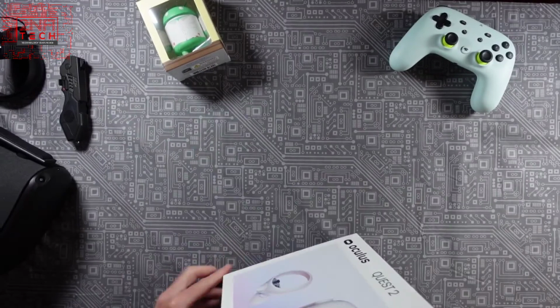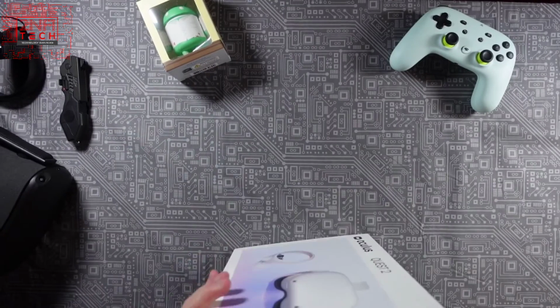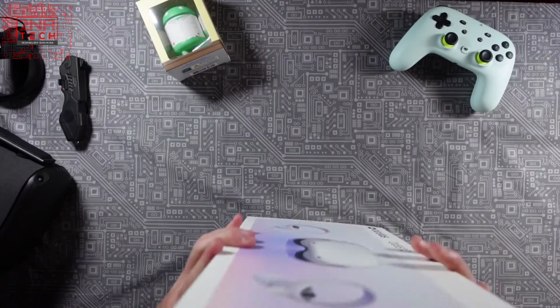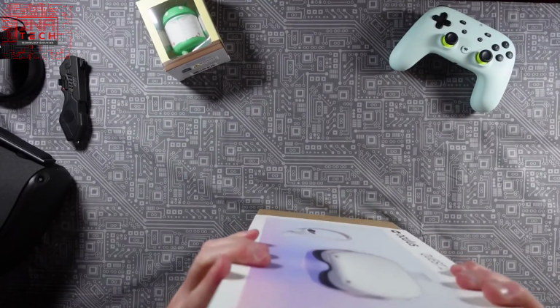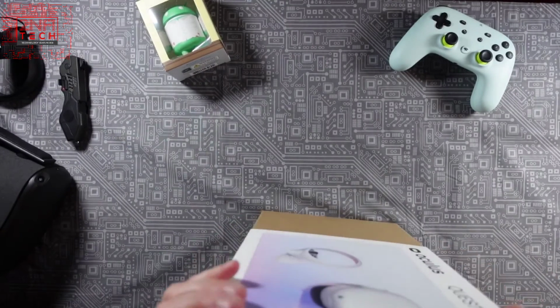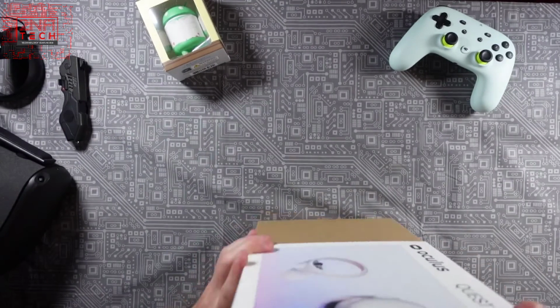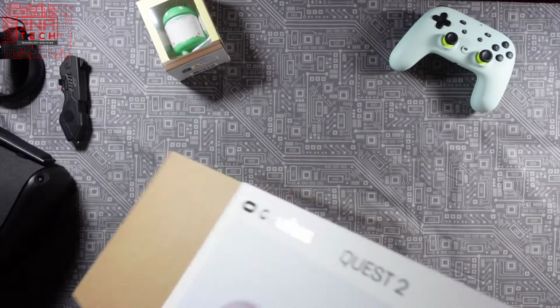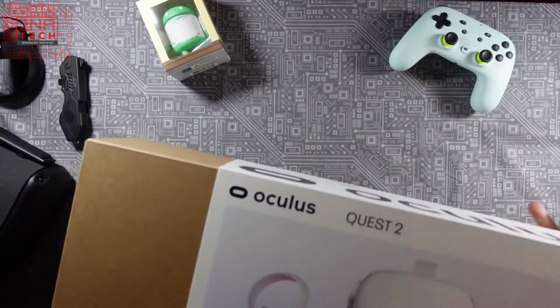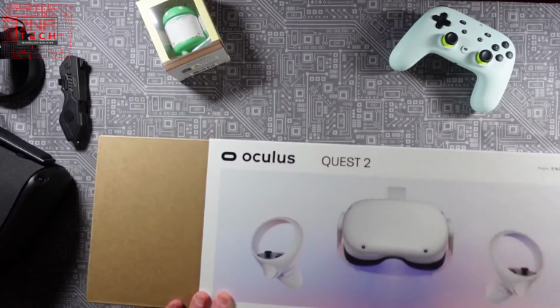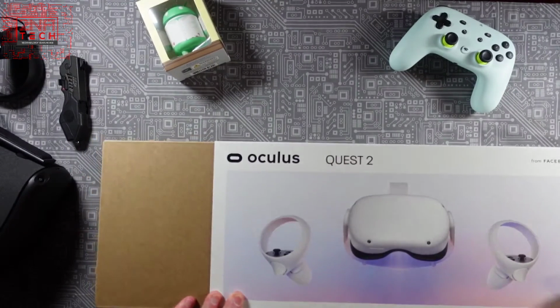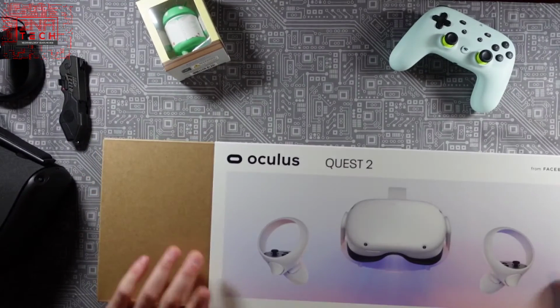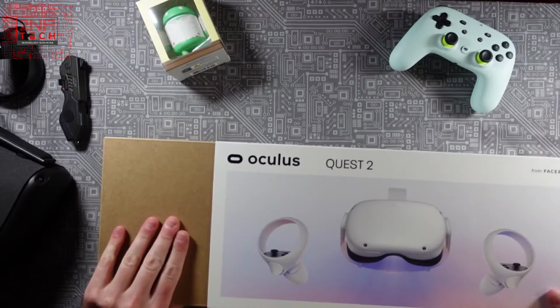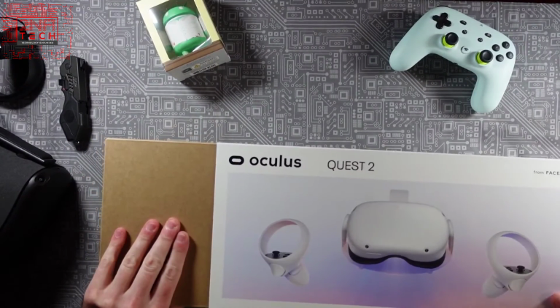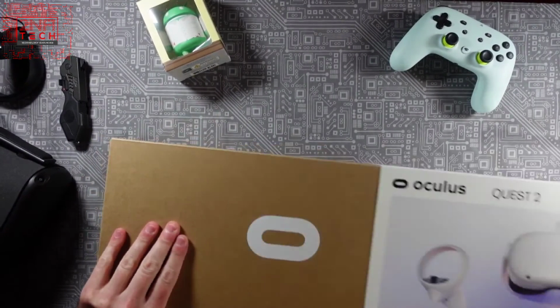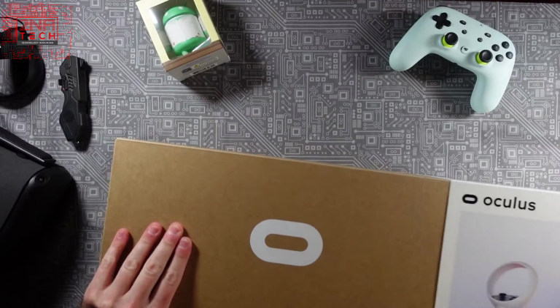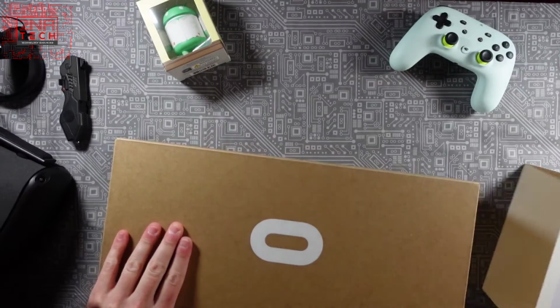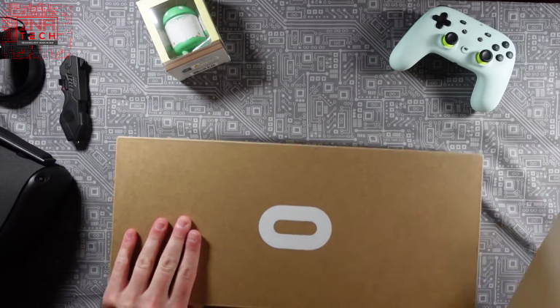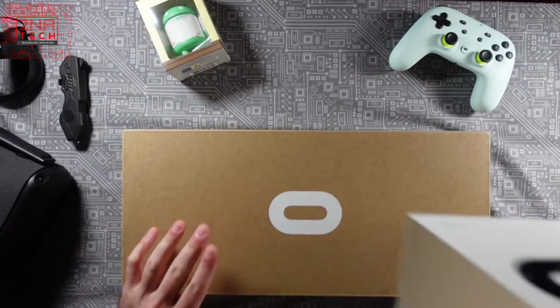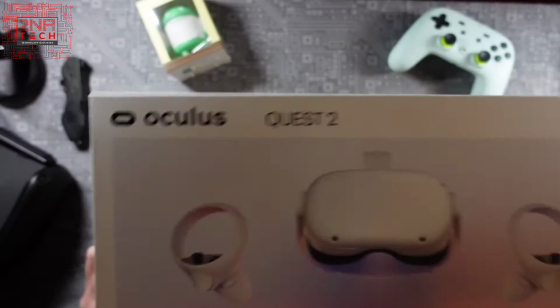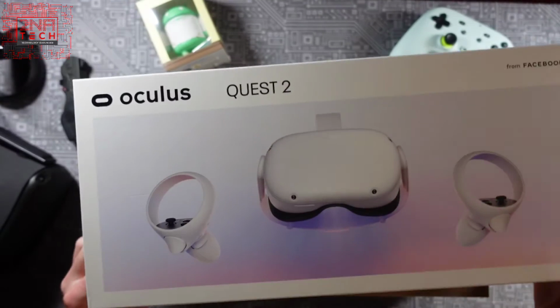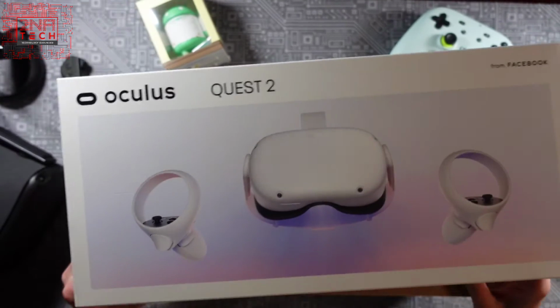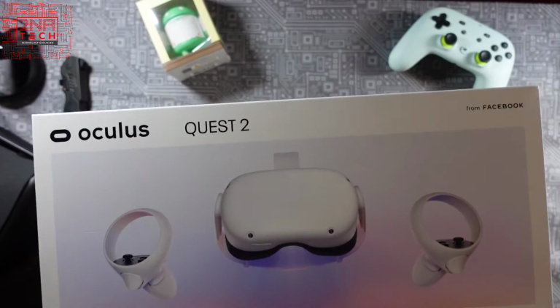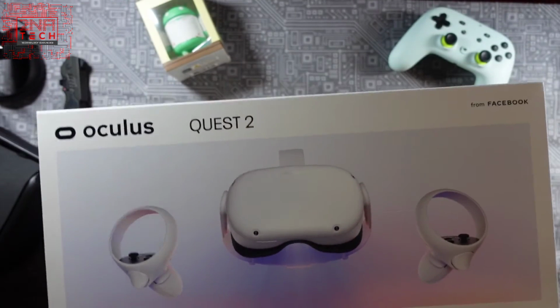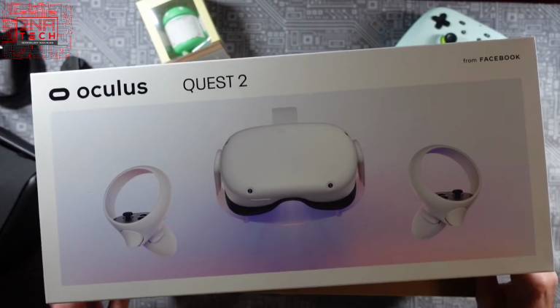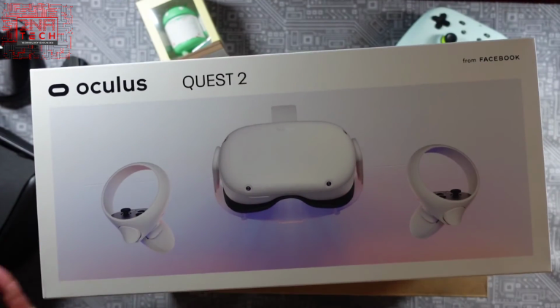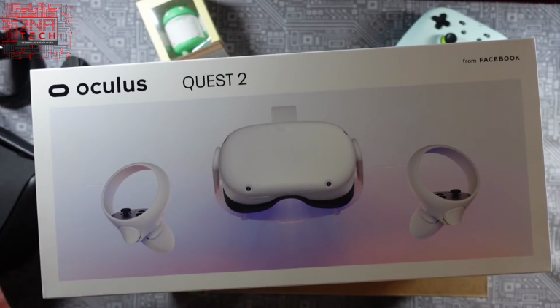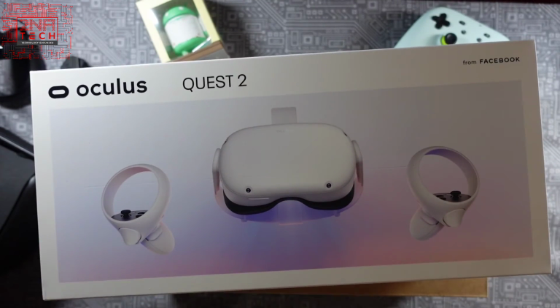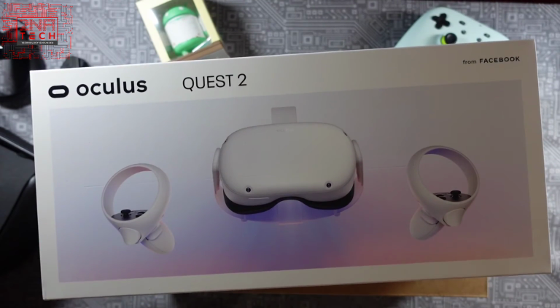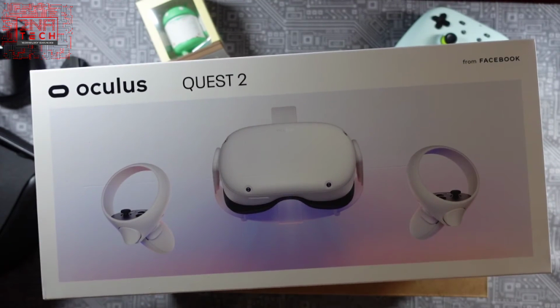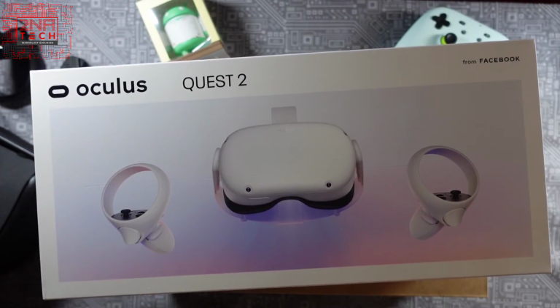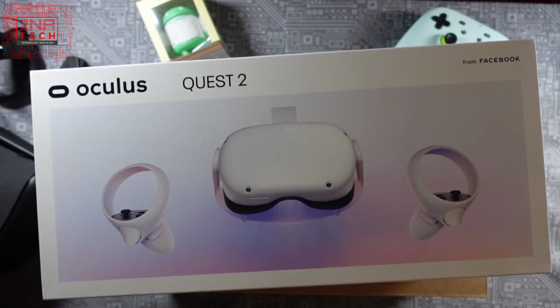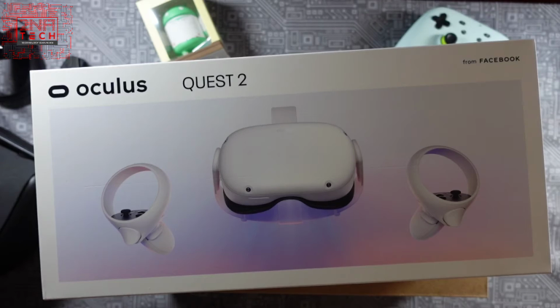Let me see if I can figure out how to open this — okay, I see how to open it here. As you can see I'm pretty excited; I don't play games that much but VR just kind of does it for me.